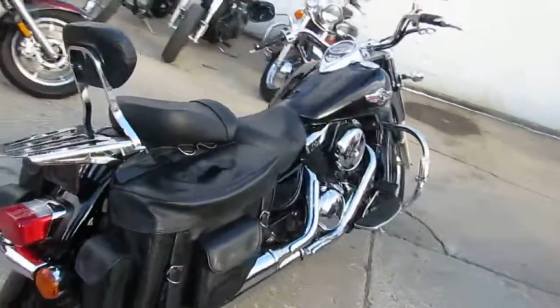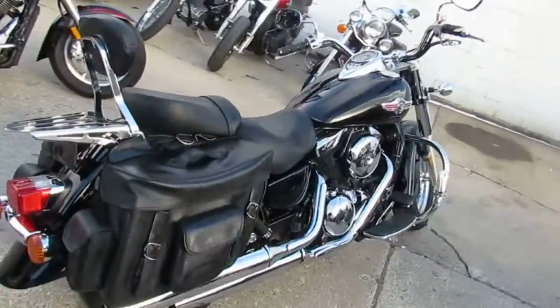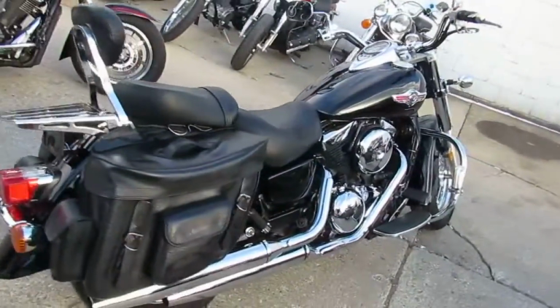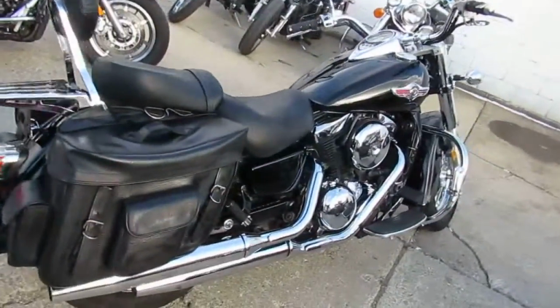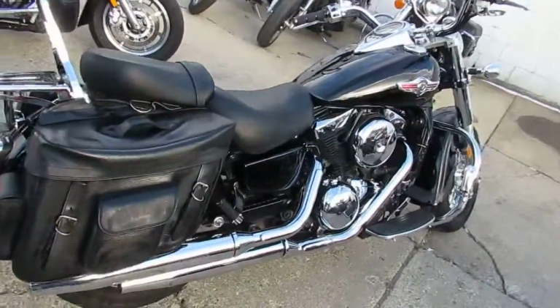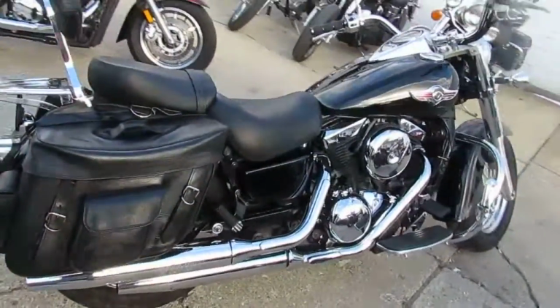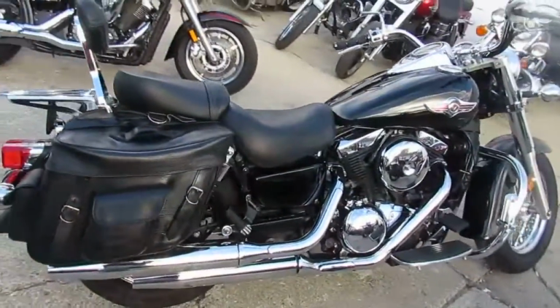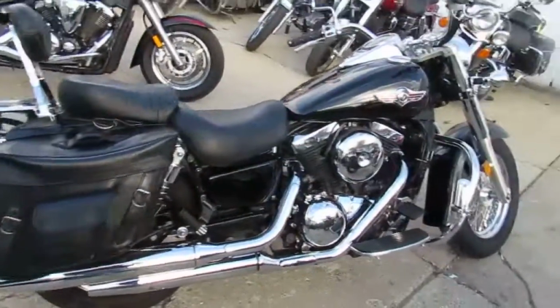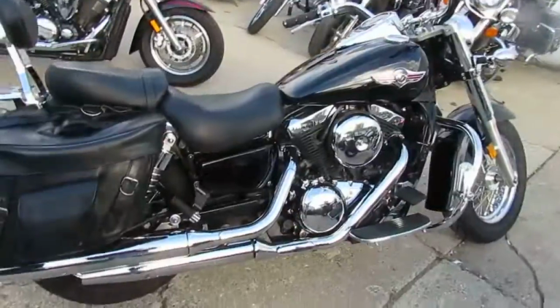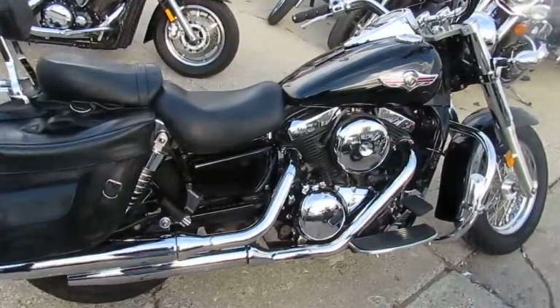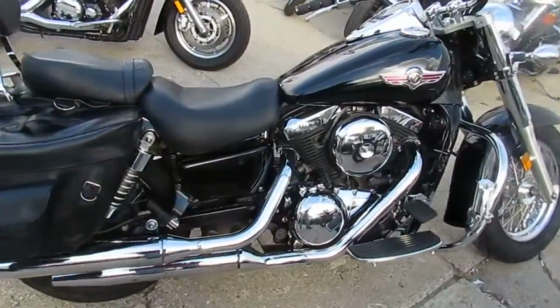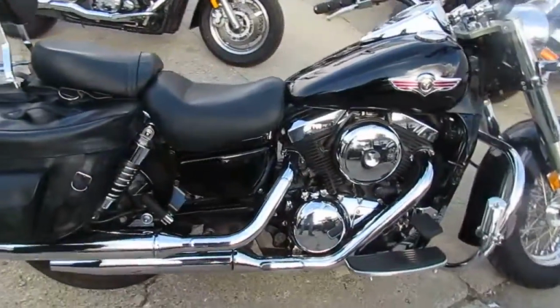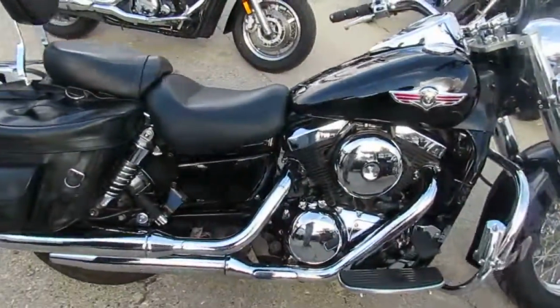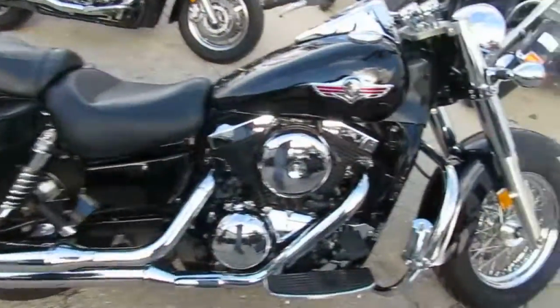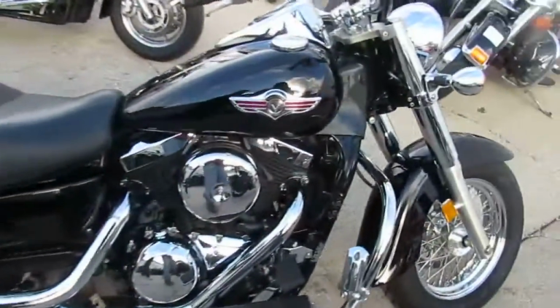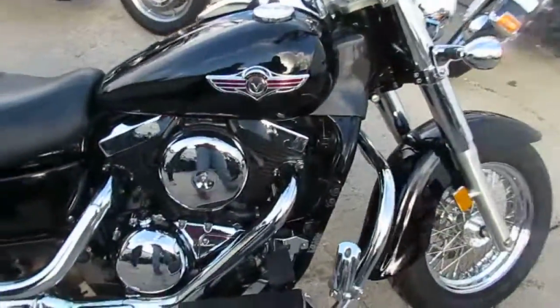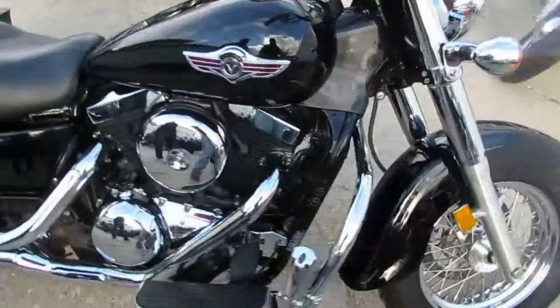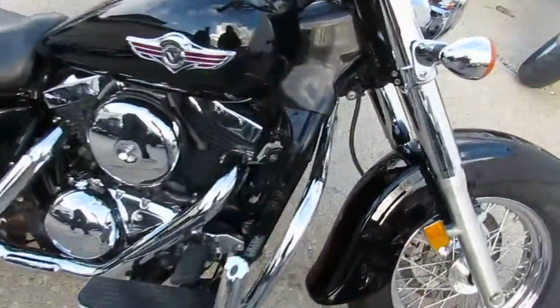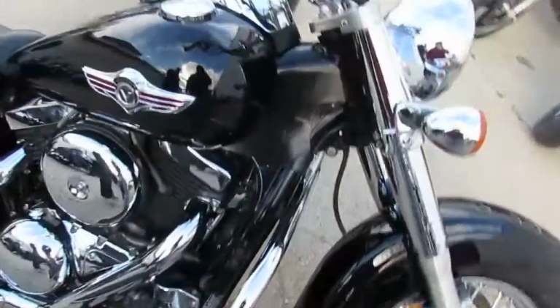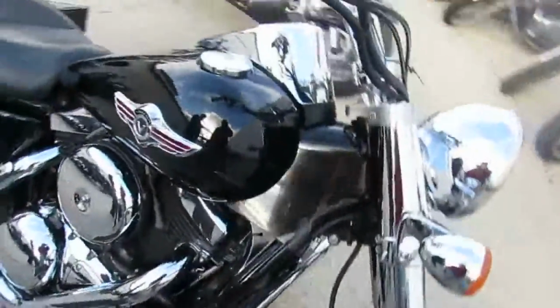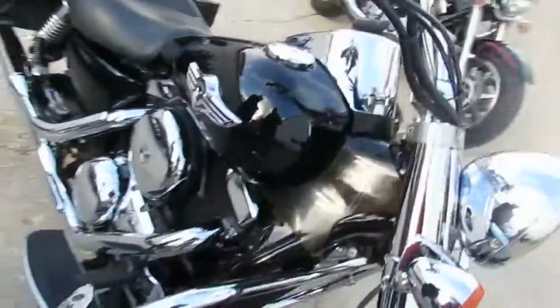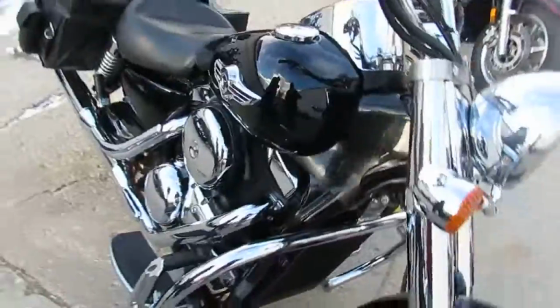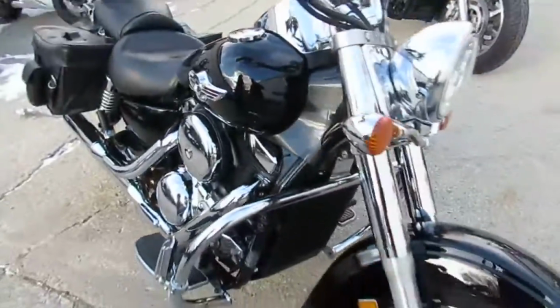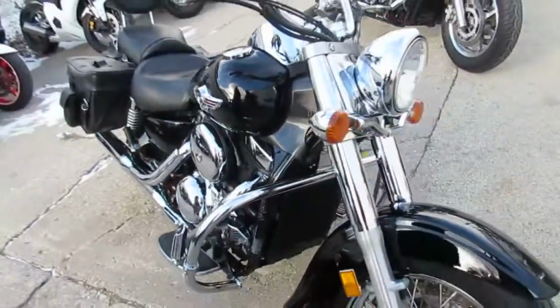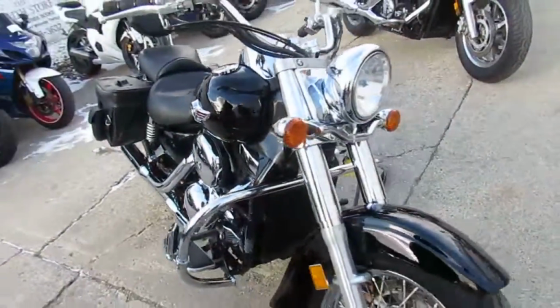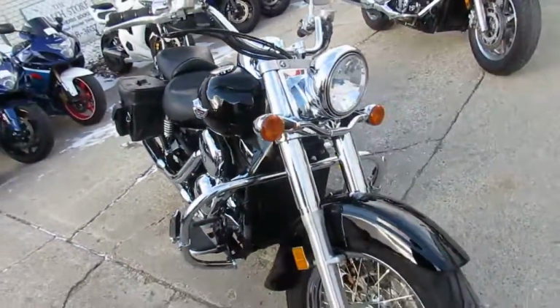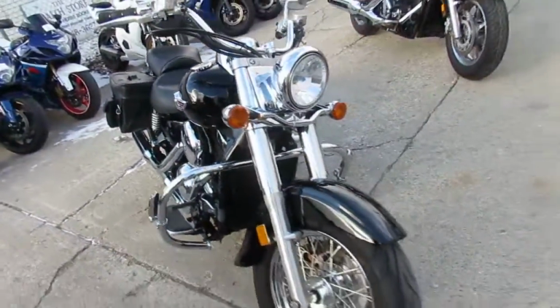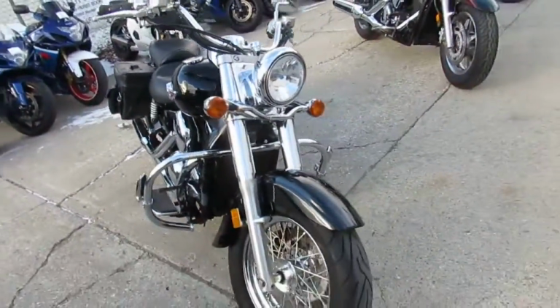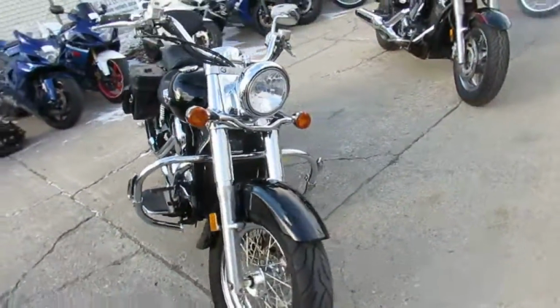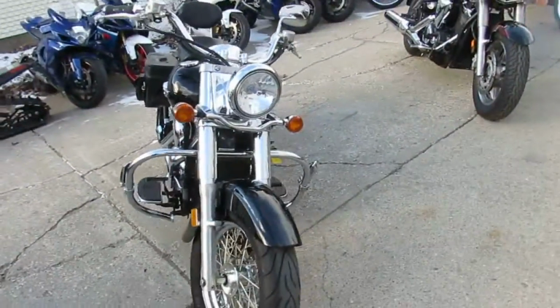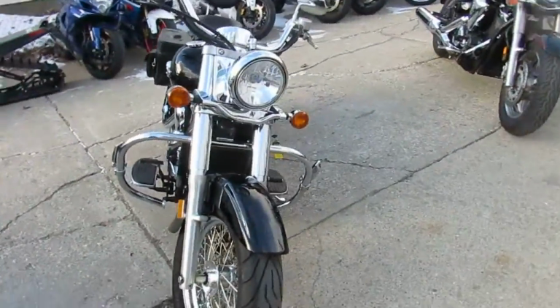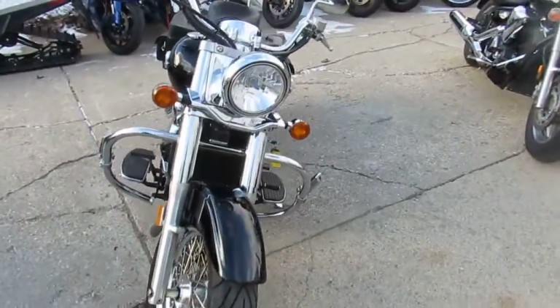Just serviced at the dealership, all fluids changed and ready for the road at only $3,300. A big bore cruiser for very little dough. Visit us at ApprovalPowerSports.com where we have over 400 used bikes and finance programs for everyone.